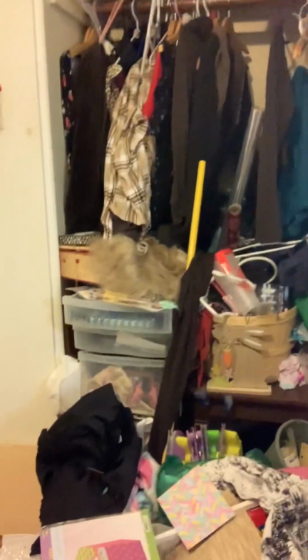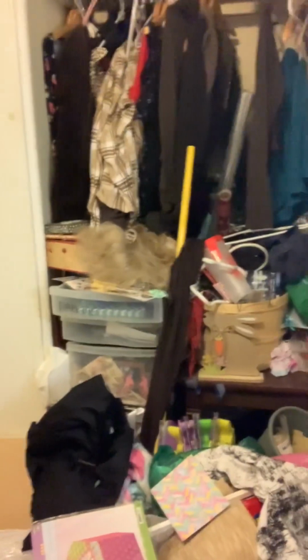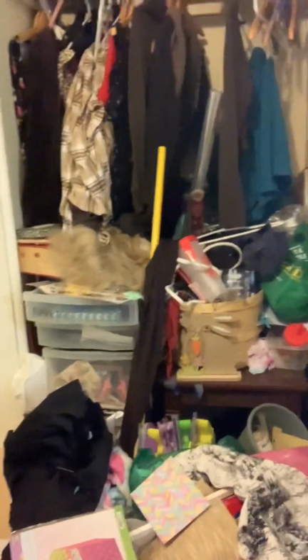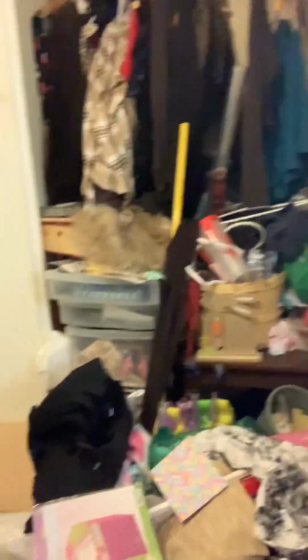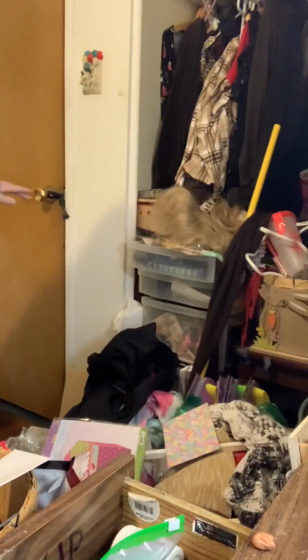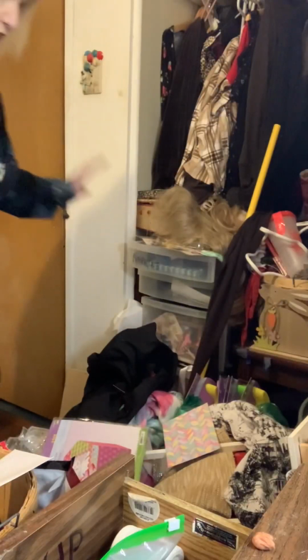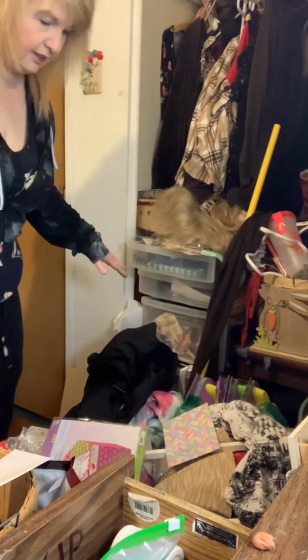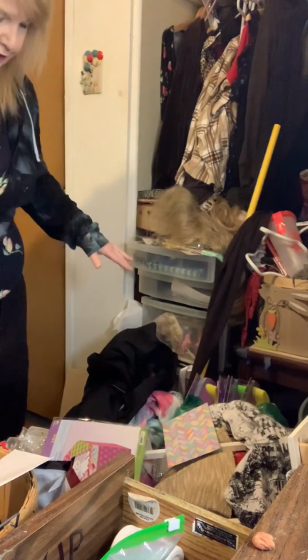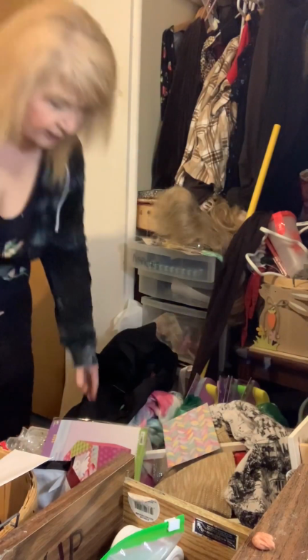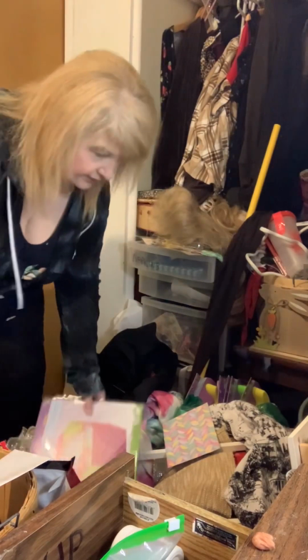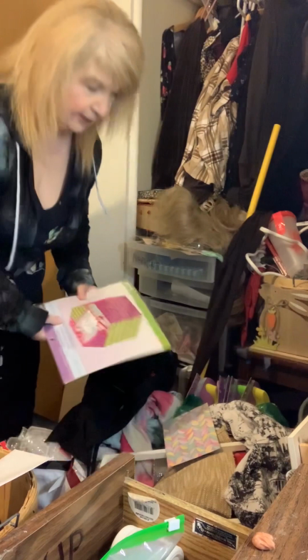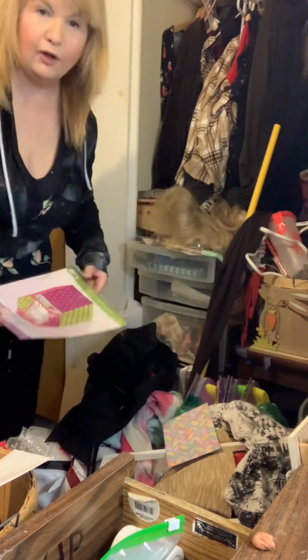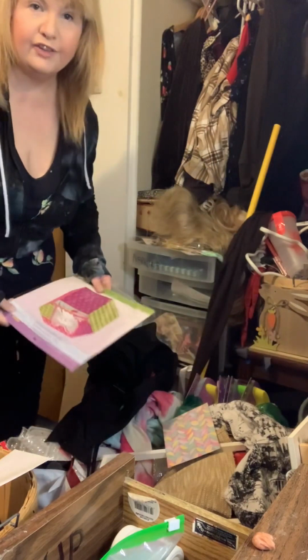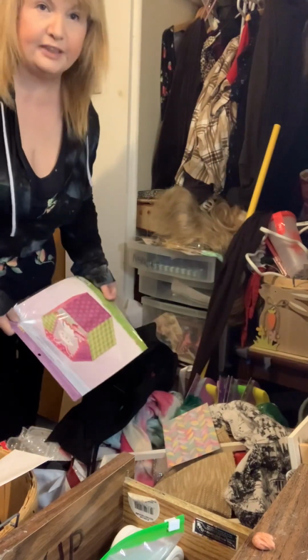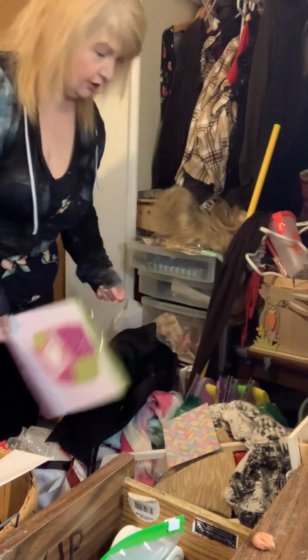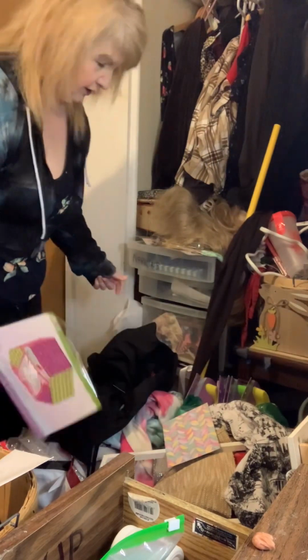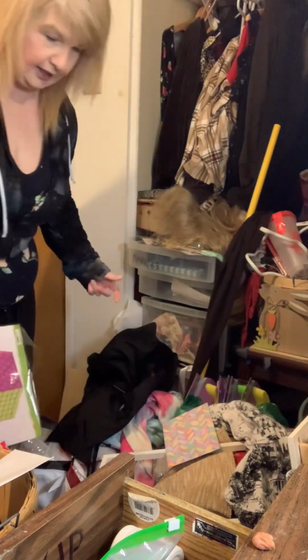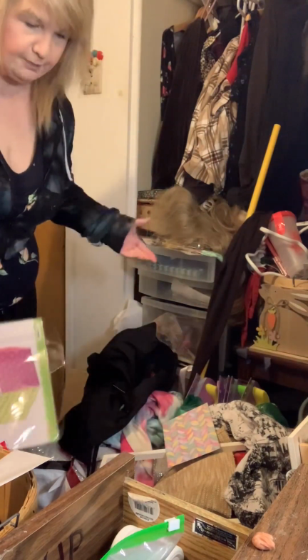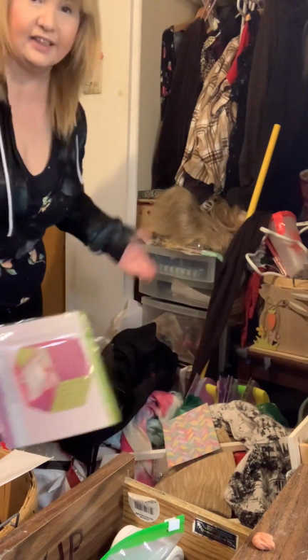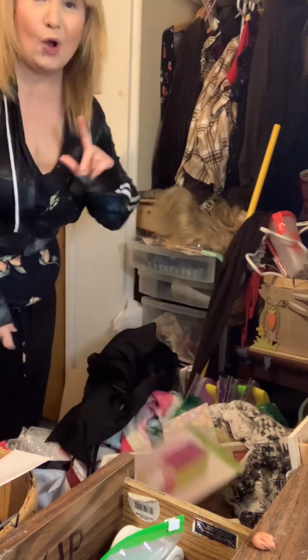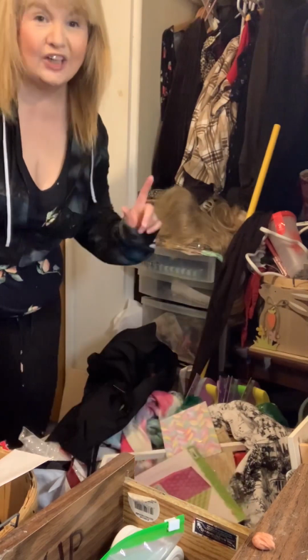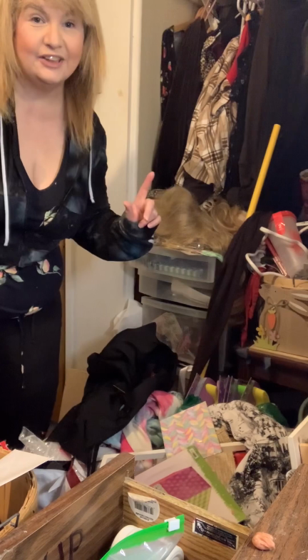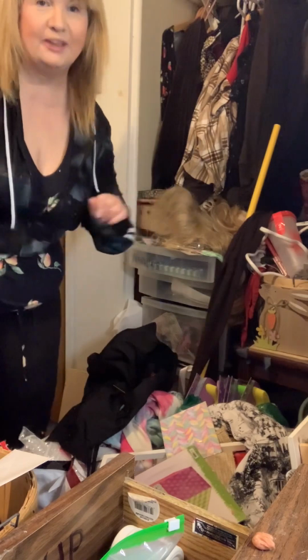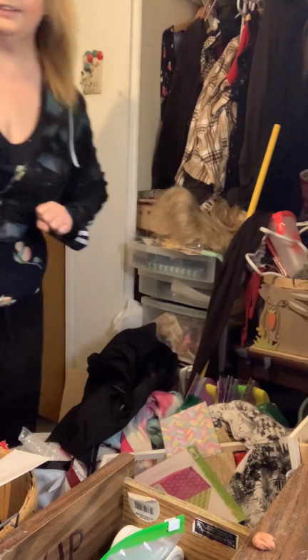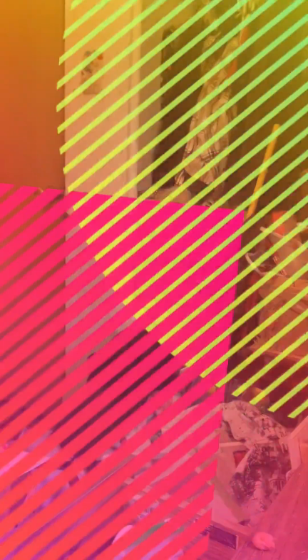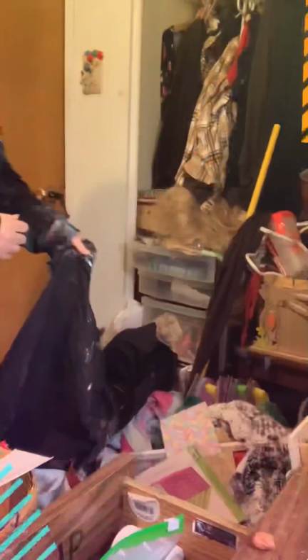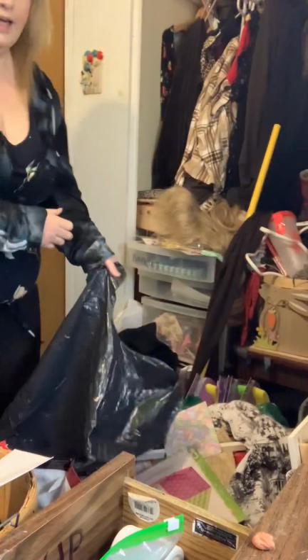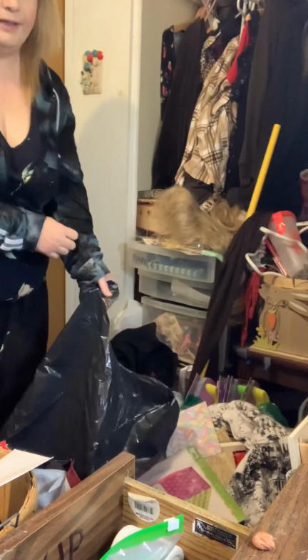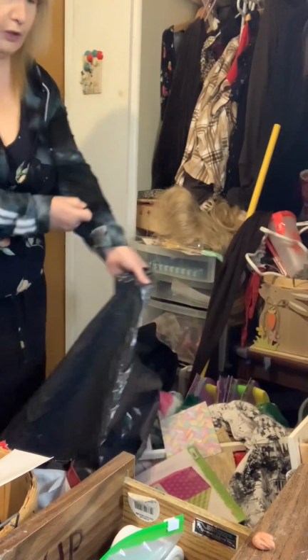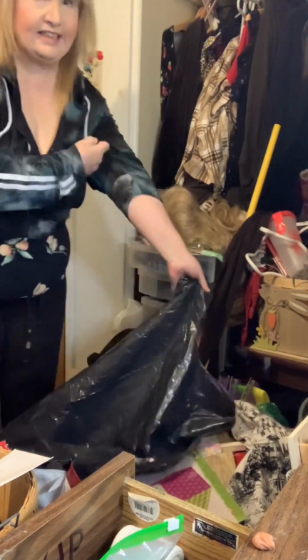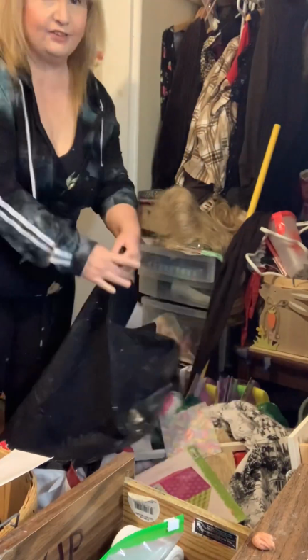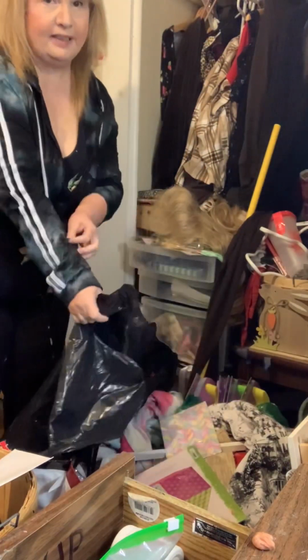So let's see how I do. The first thing I'm going to do is pick up all of the garbage. I need a garbage bag, so hold on, I'm going to go get one. I'm going to roll up my sleeves for this mess.